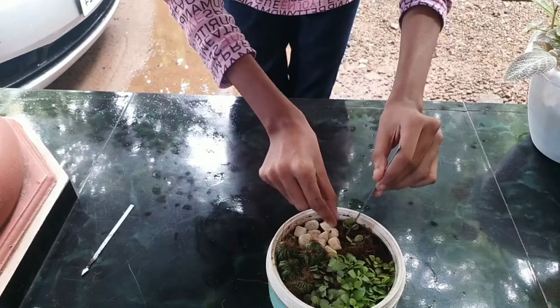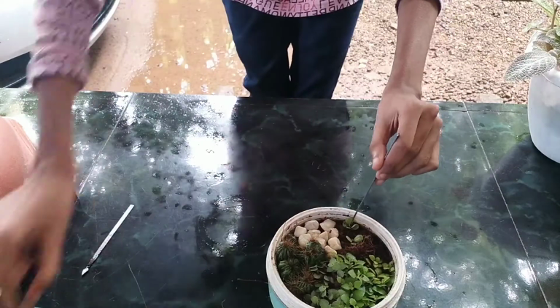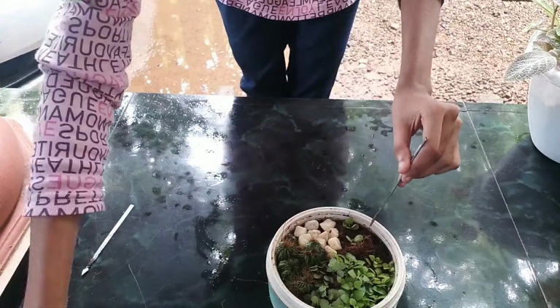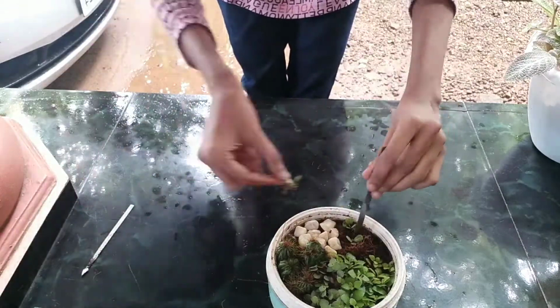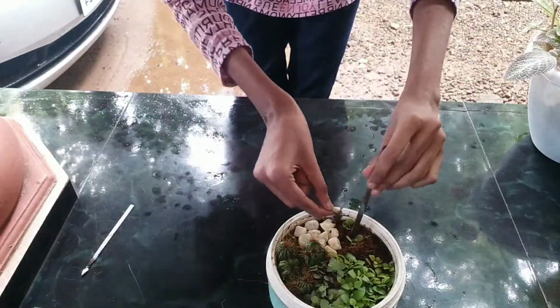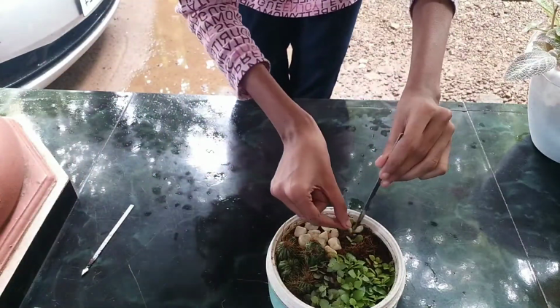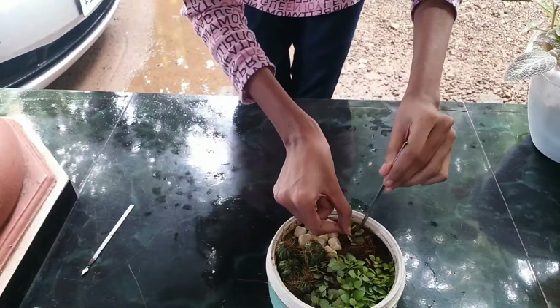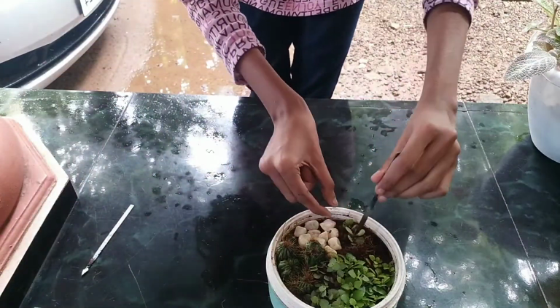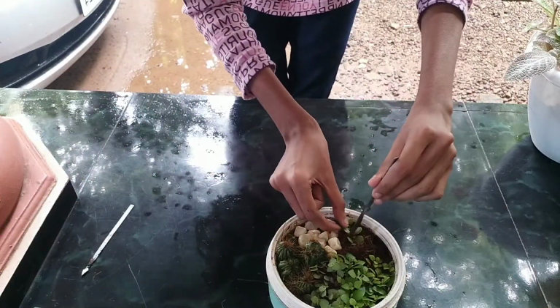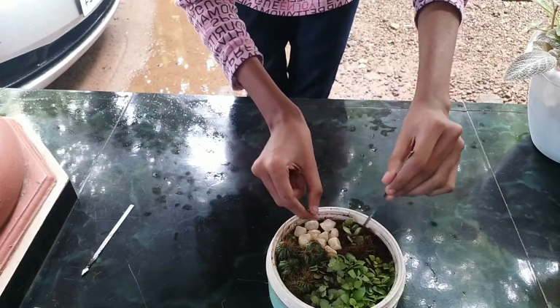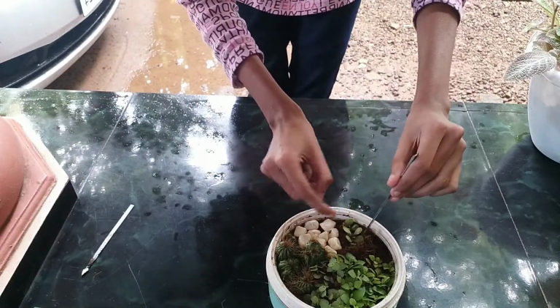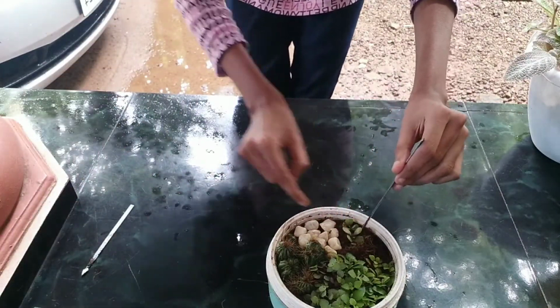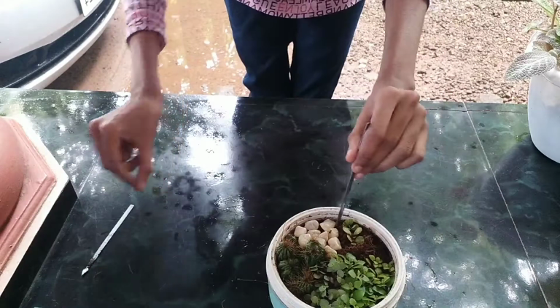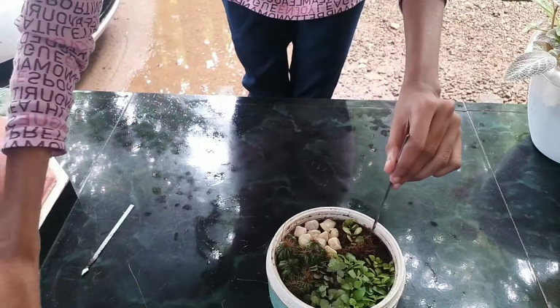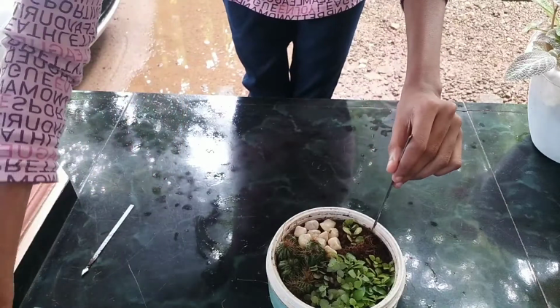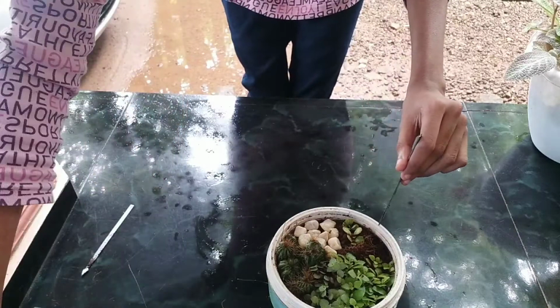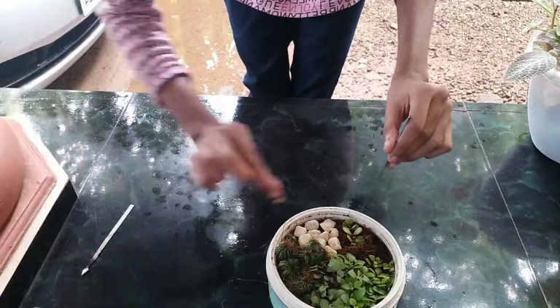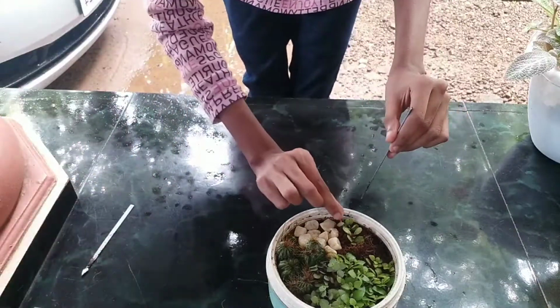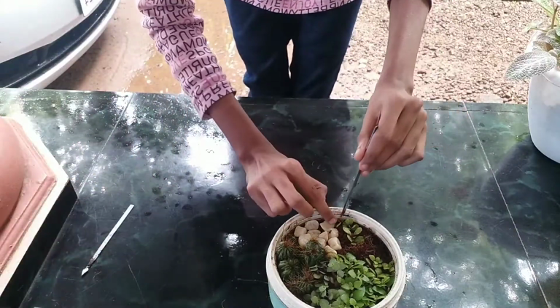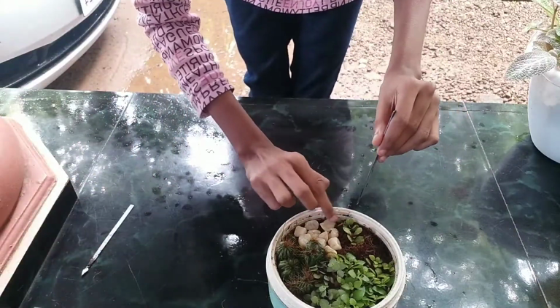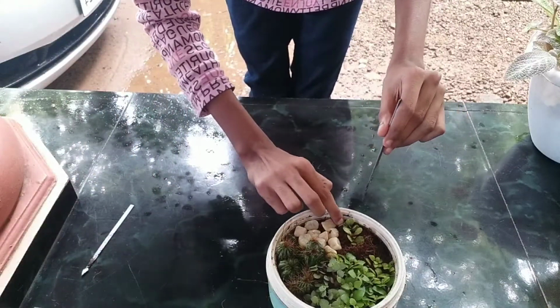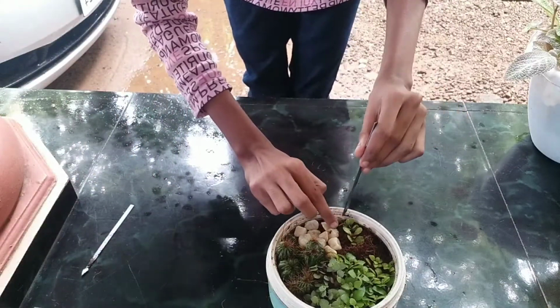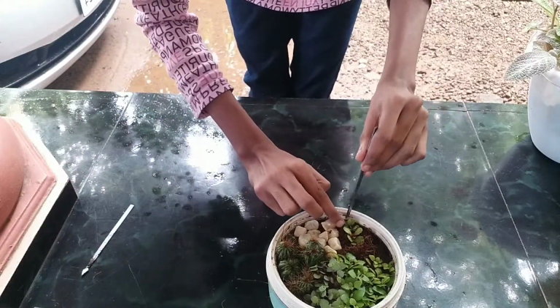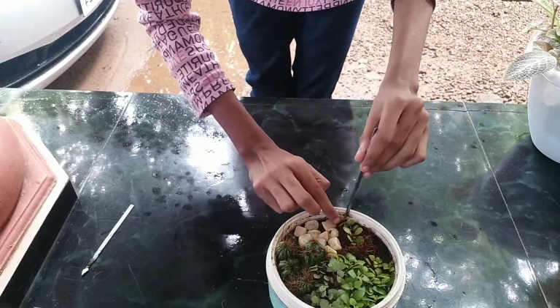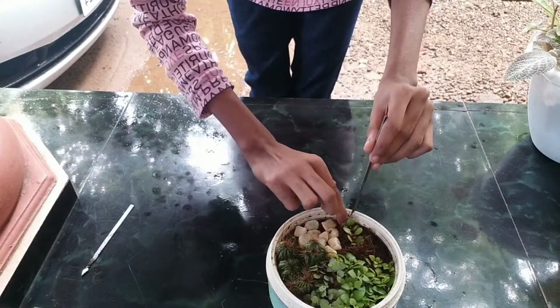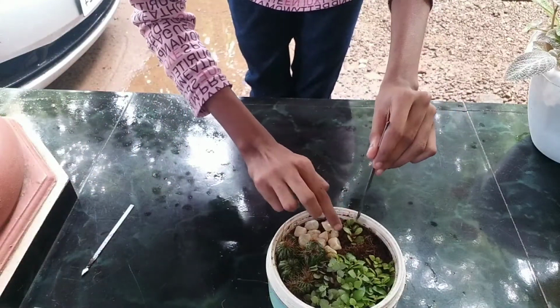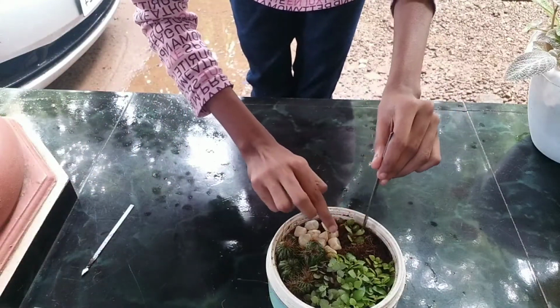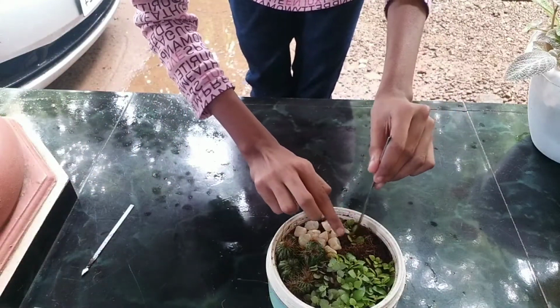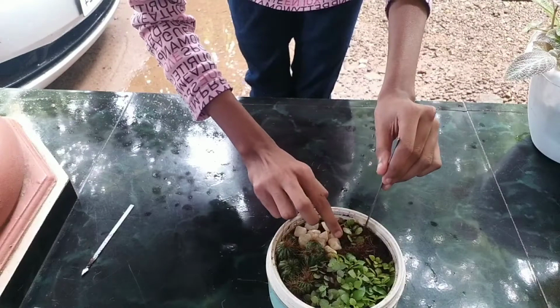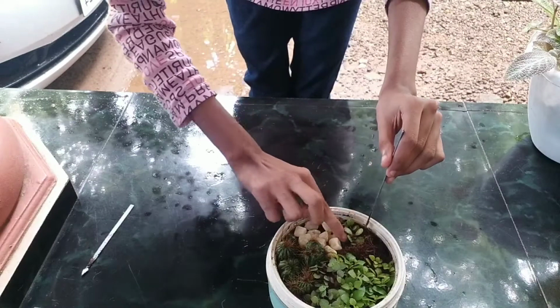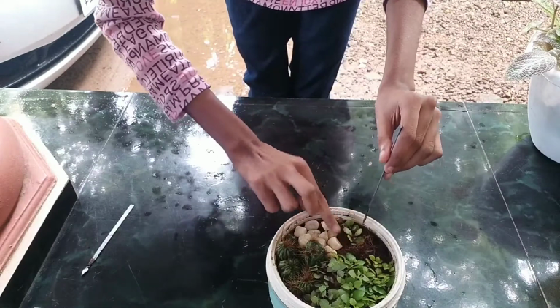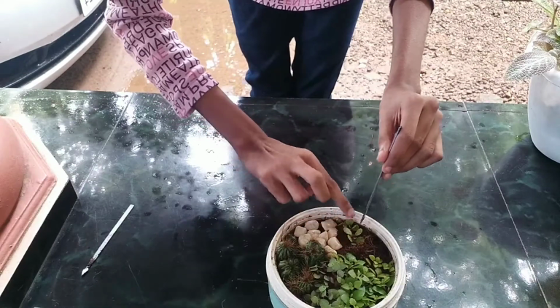Next, we add one plant. This plant will be 4 plants total. I will add 4 plants.